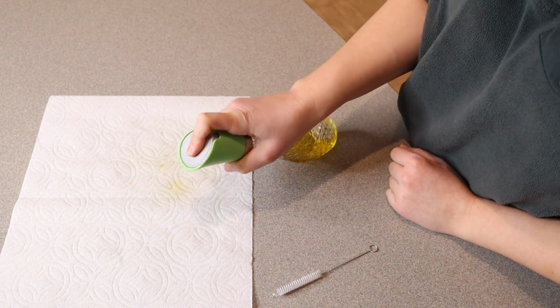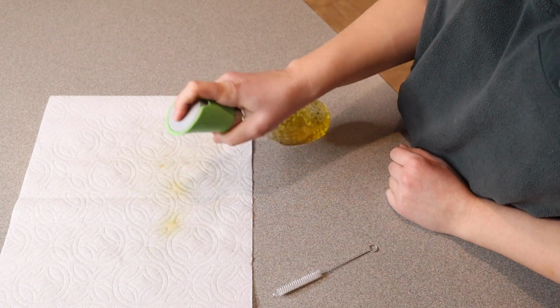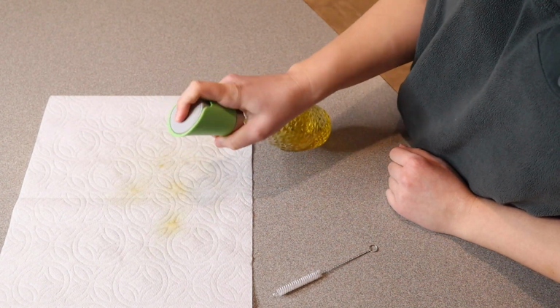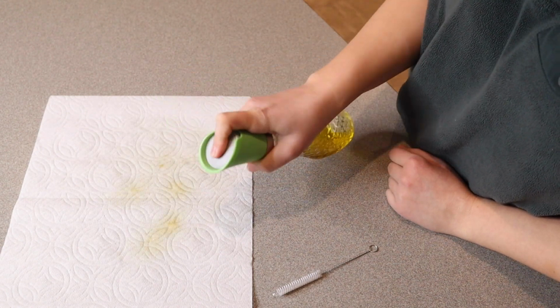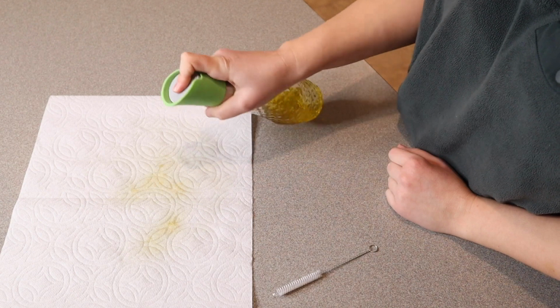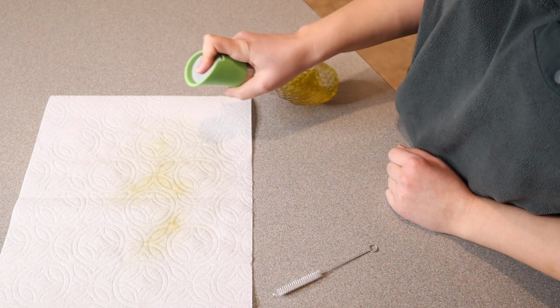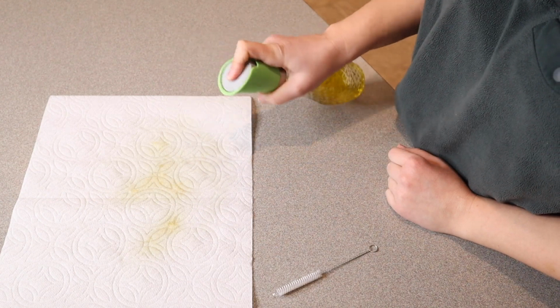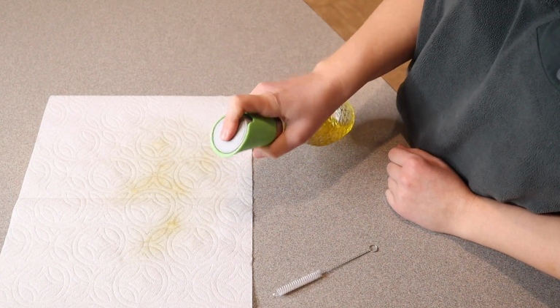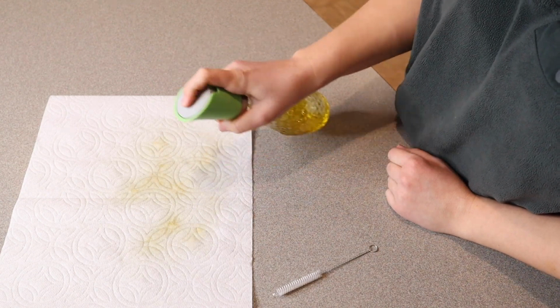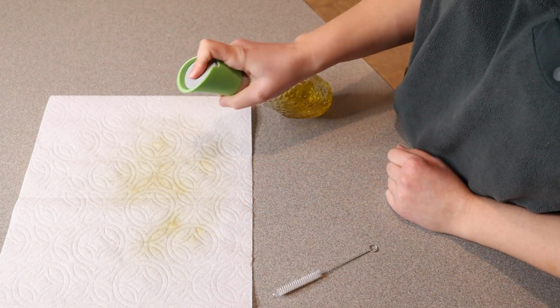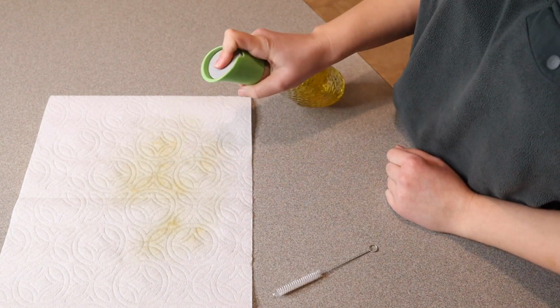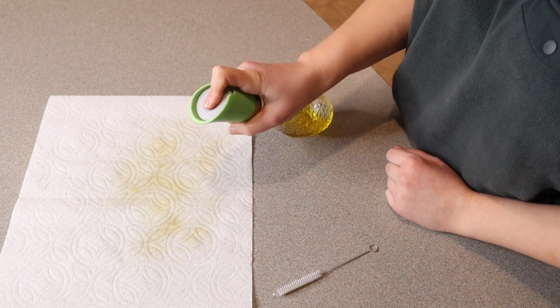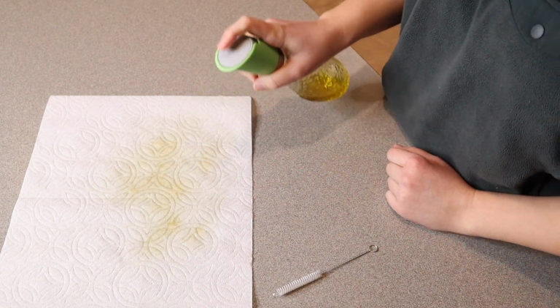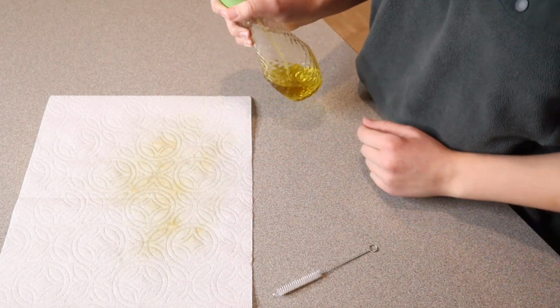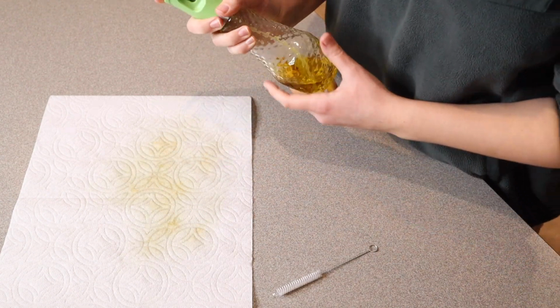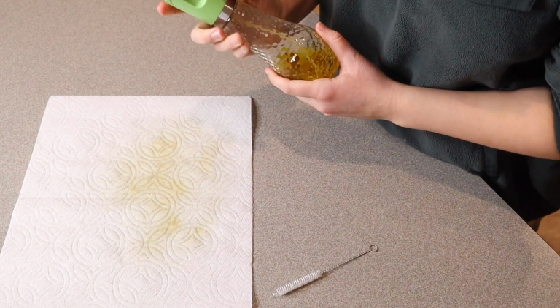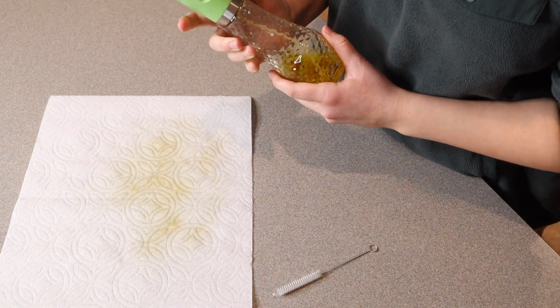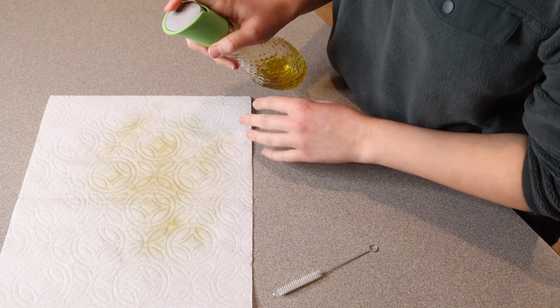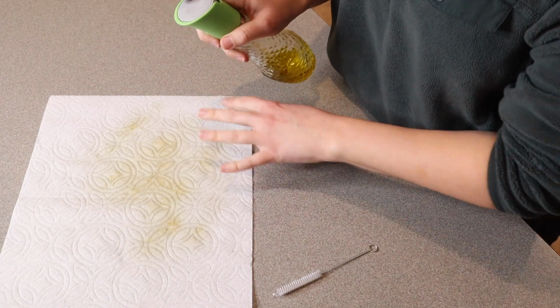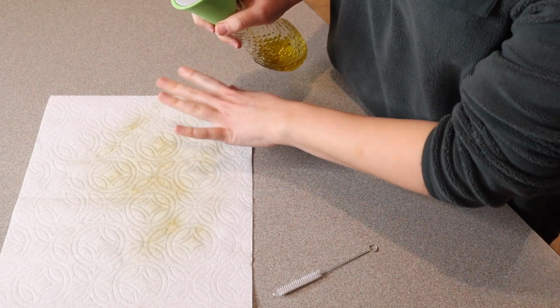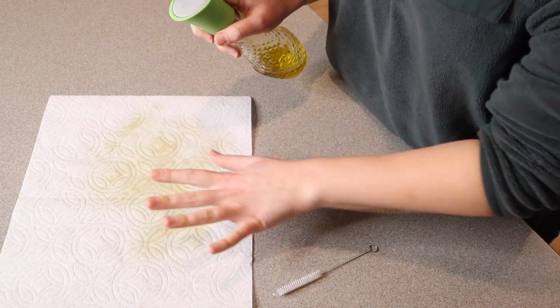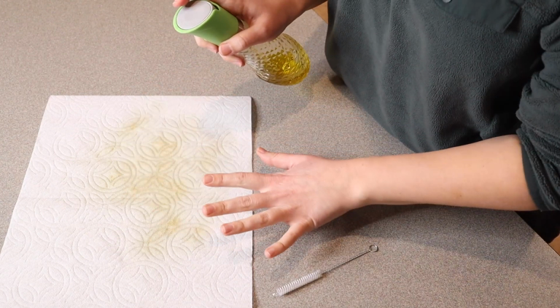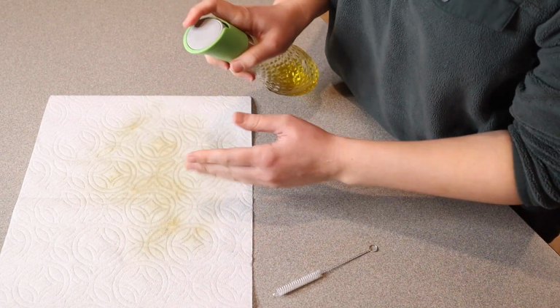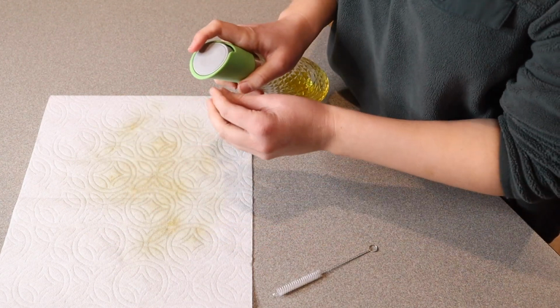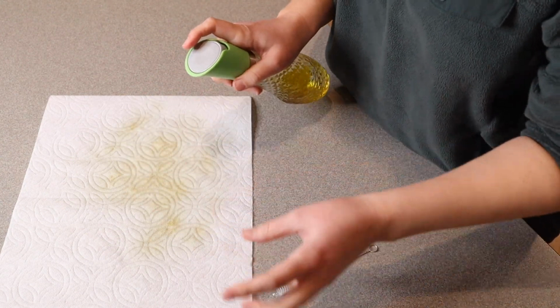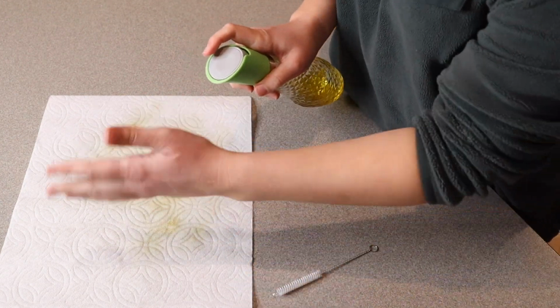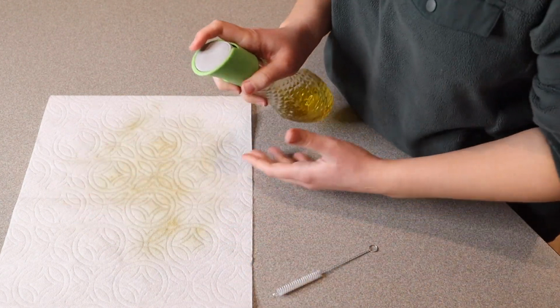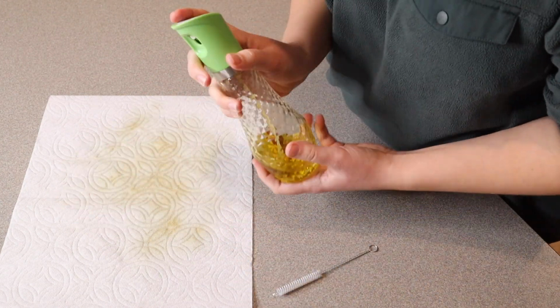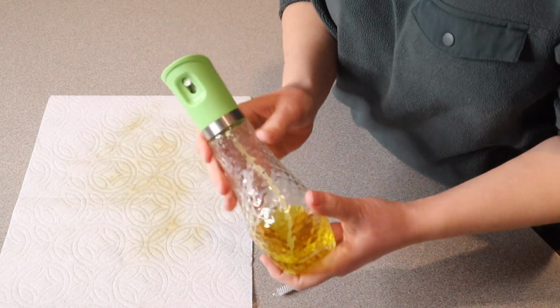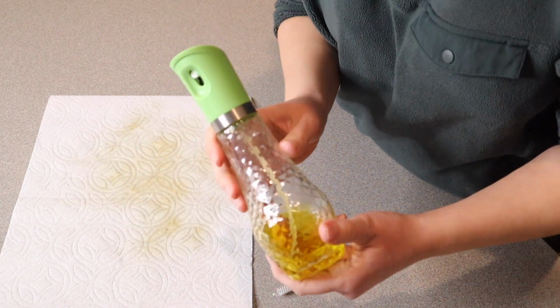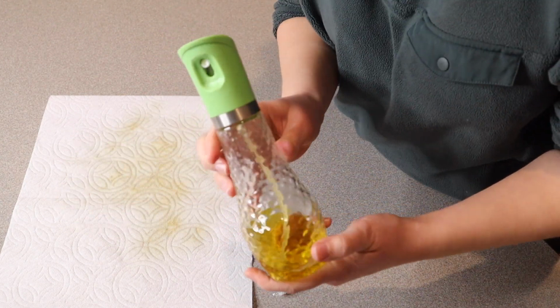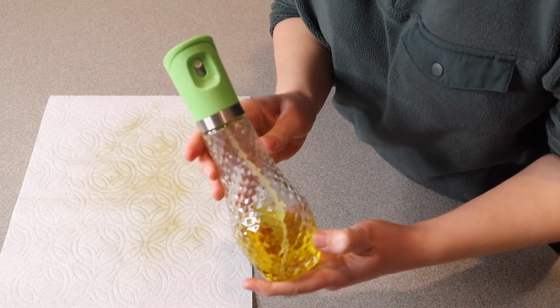Oh, okay — there we go, that is so nice. That's going to be amazing. I love how it's evenly spraying but it's not spewing all the way out on all the sides. That is really nice.